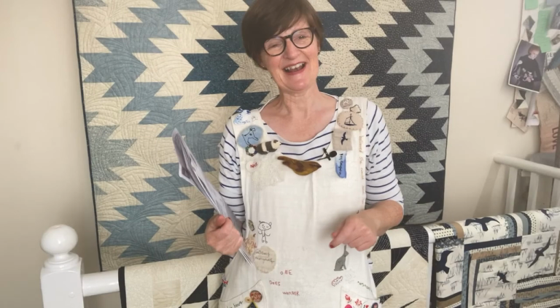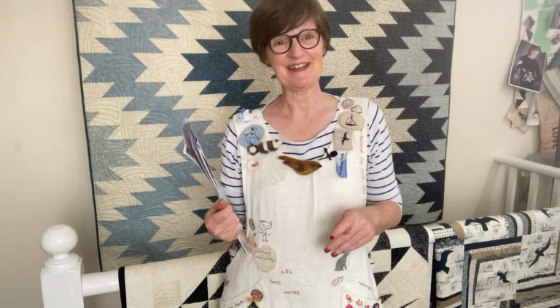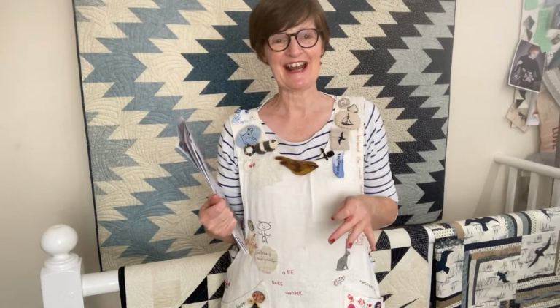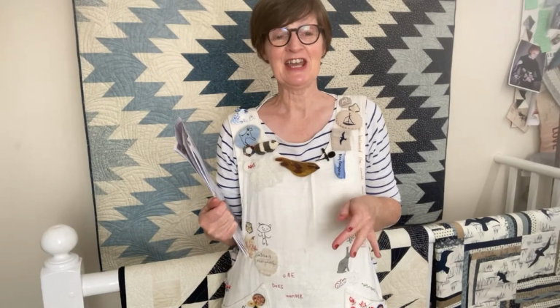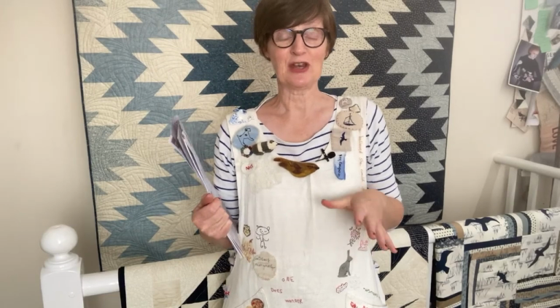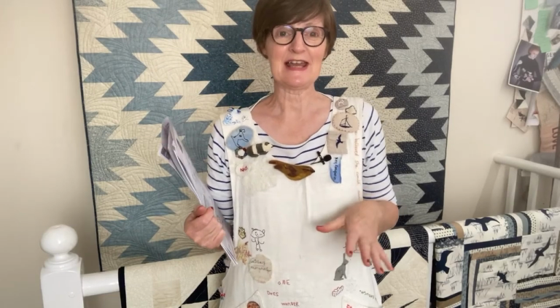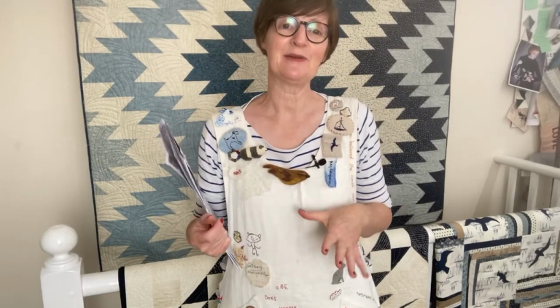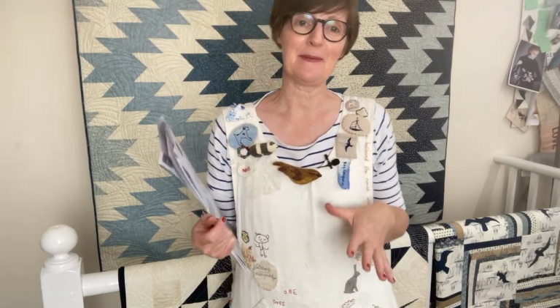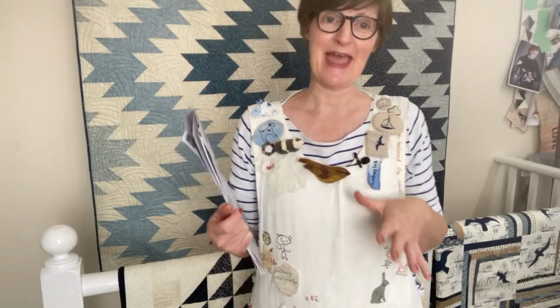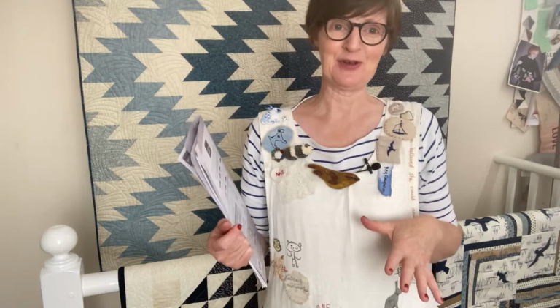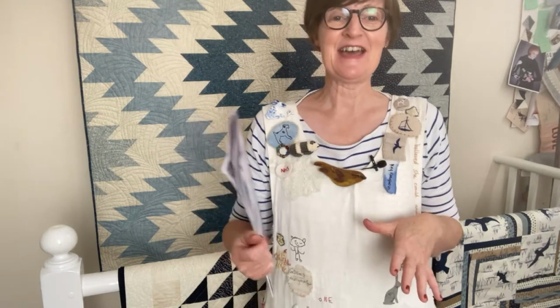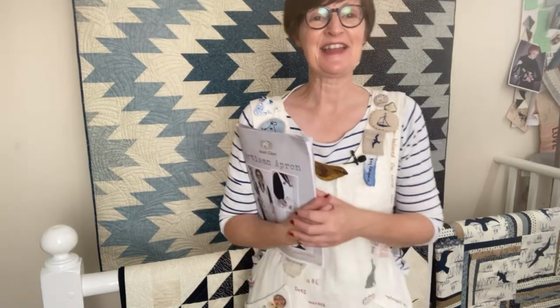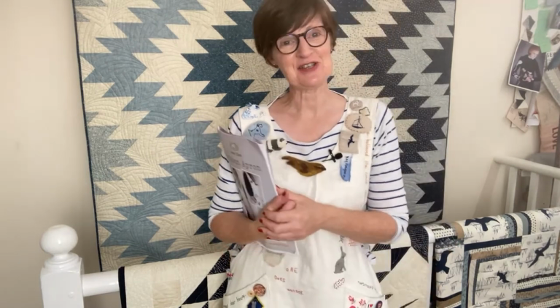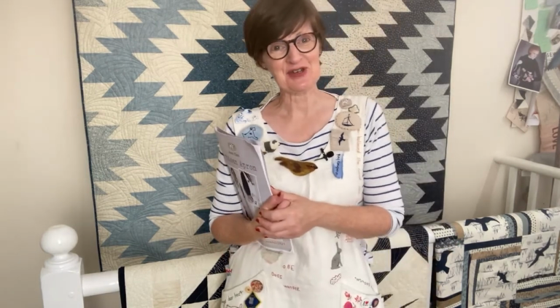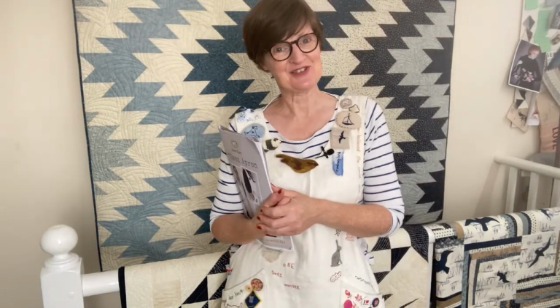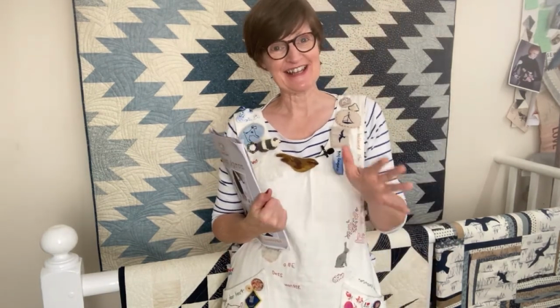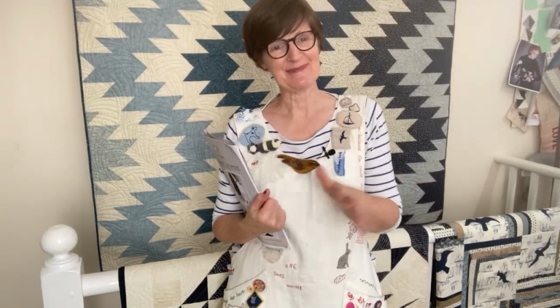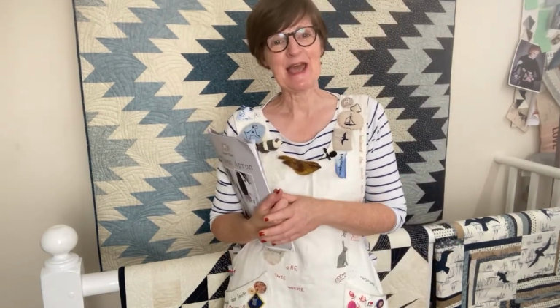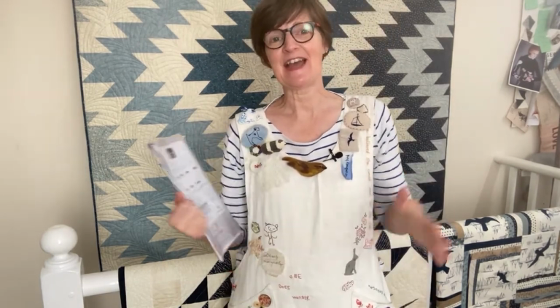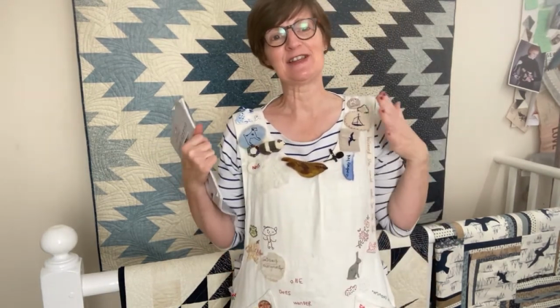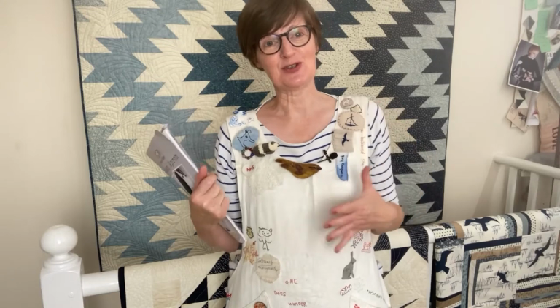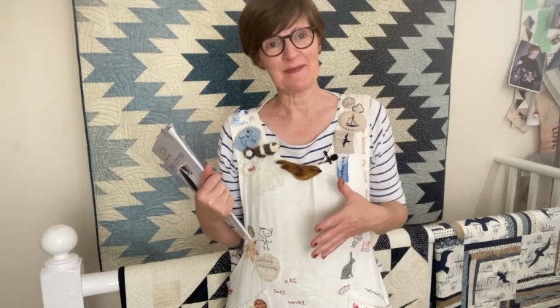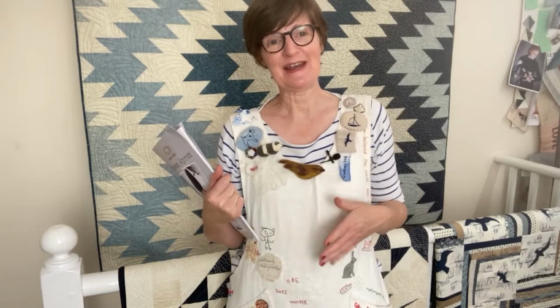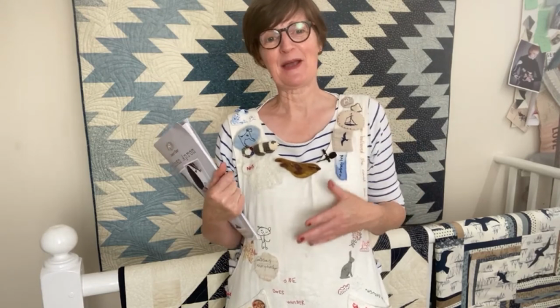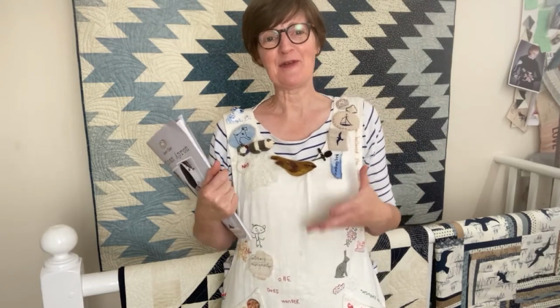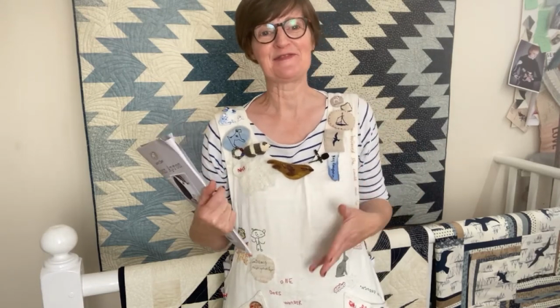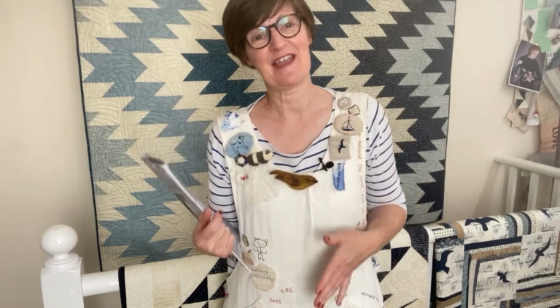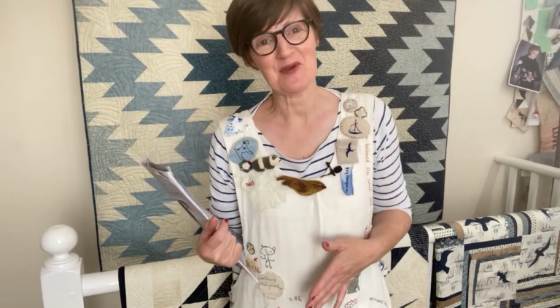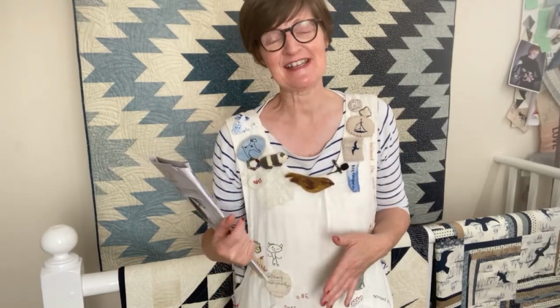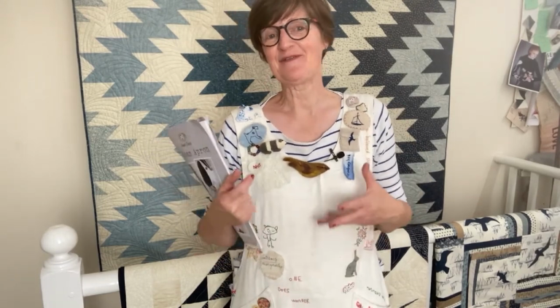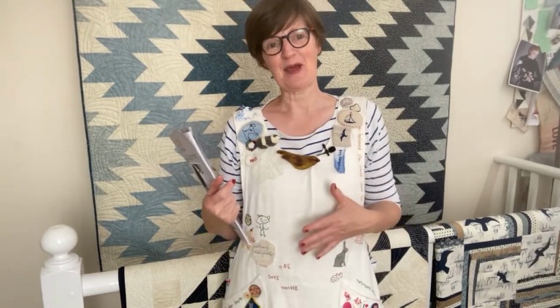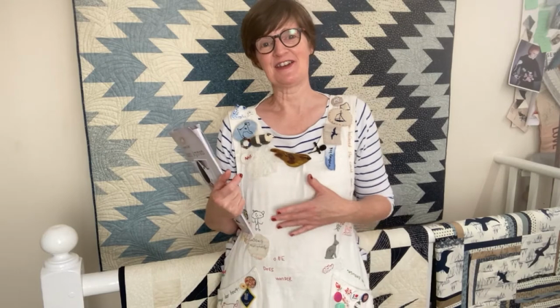Hello everyone, Janet Clare here. Just thought I'd call in and tell you a little bit about my apron. Thank you so much for showing an interest in it in the first place. I absolutely adore wearing my apron — it's become a real part of my creative process. It's very personalised.